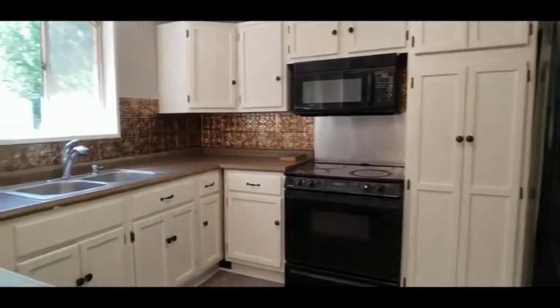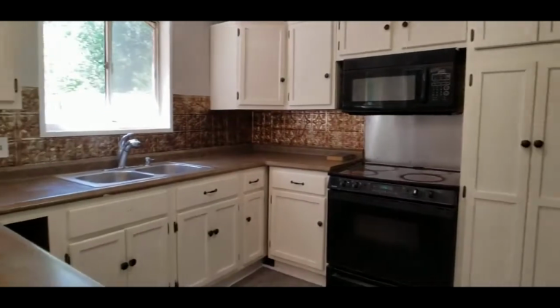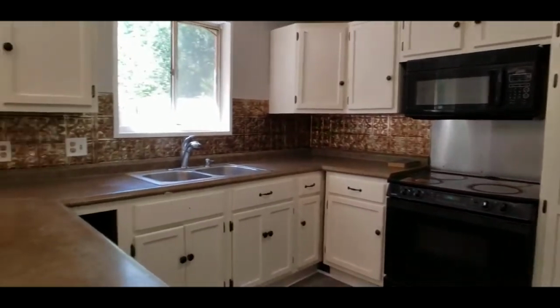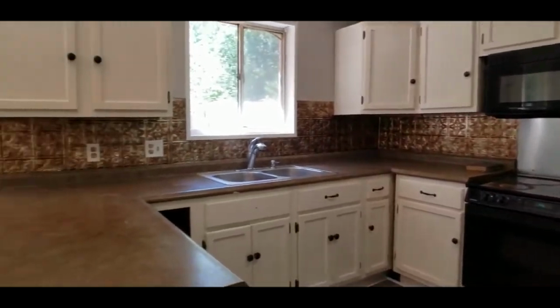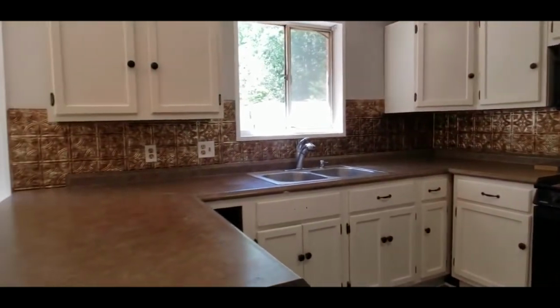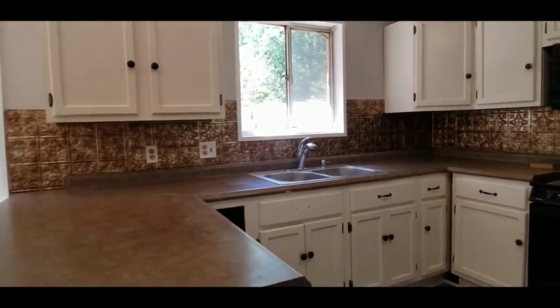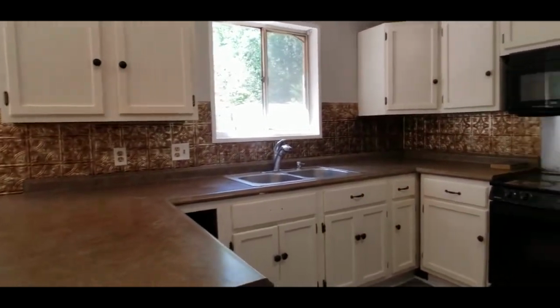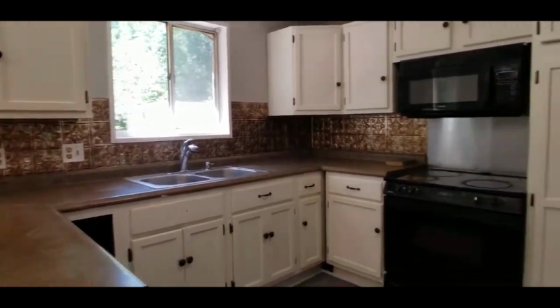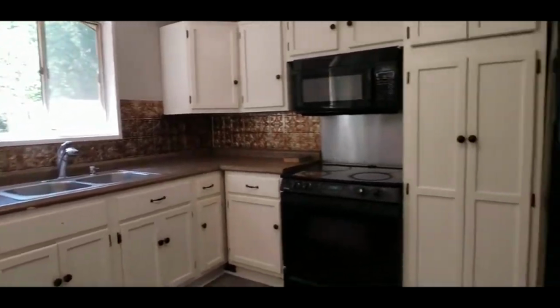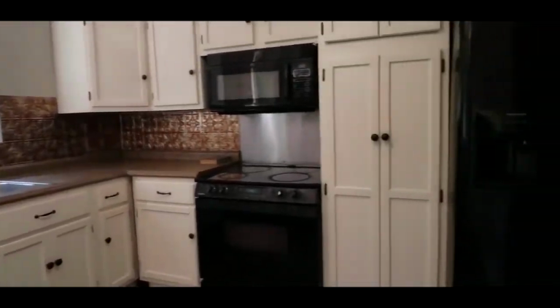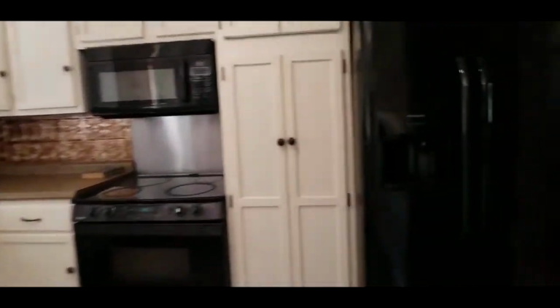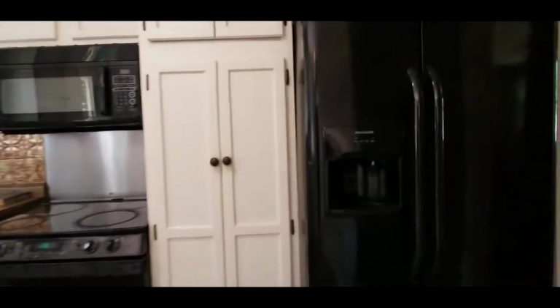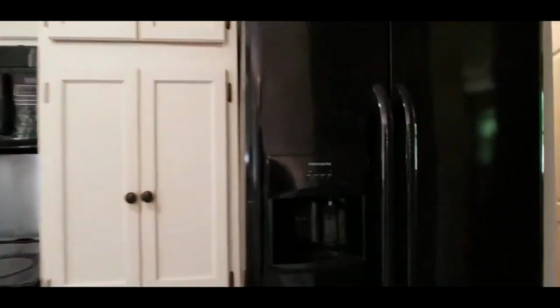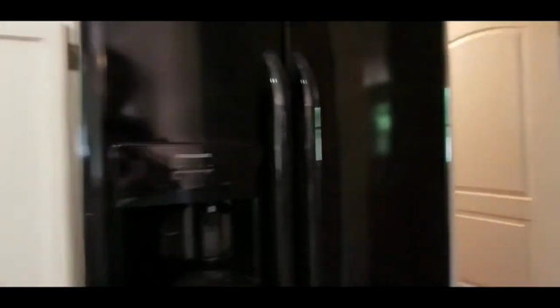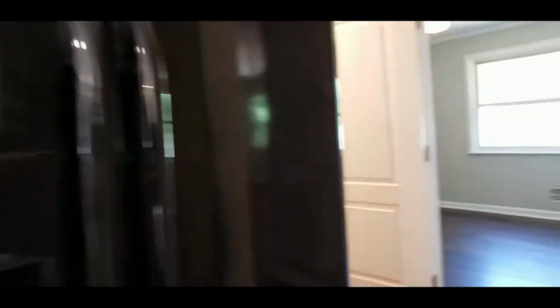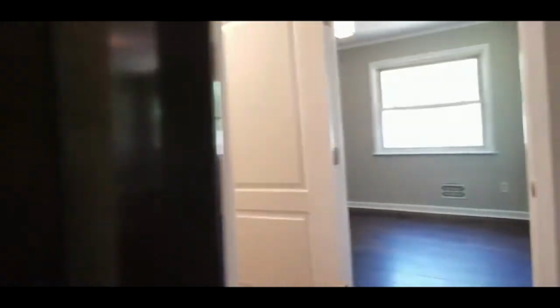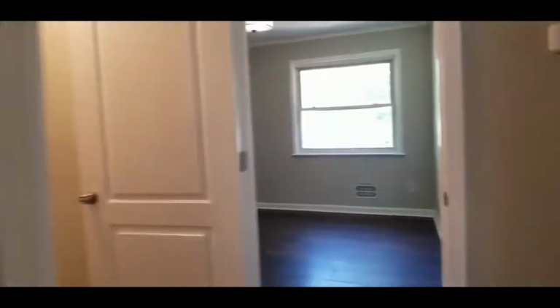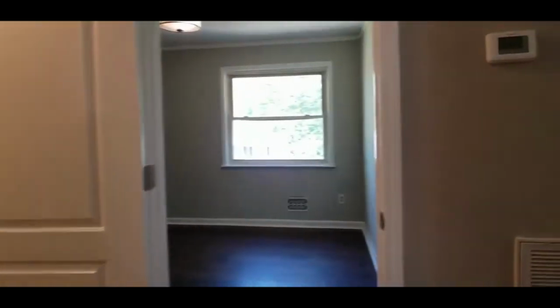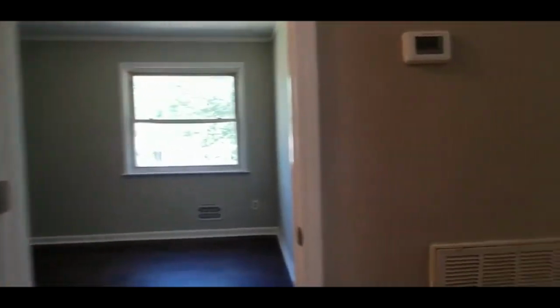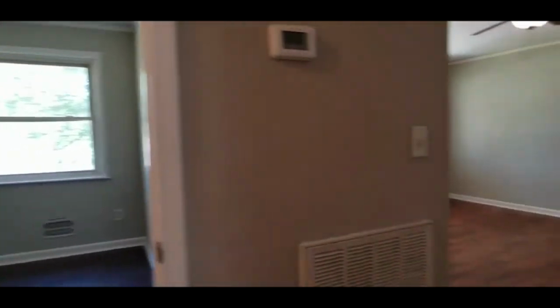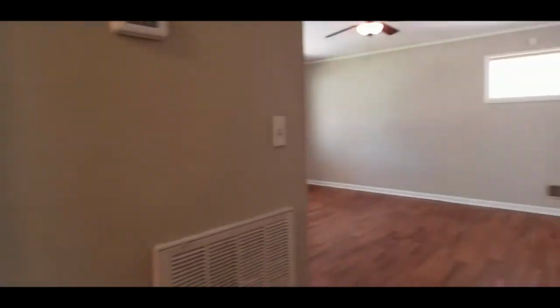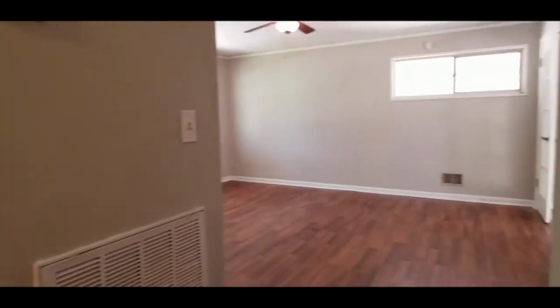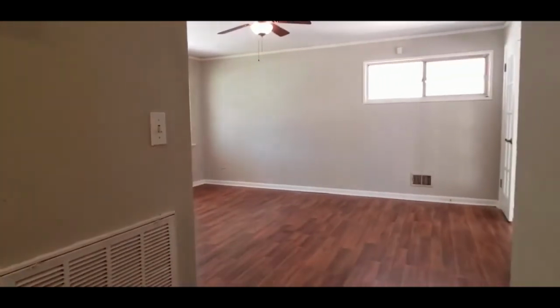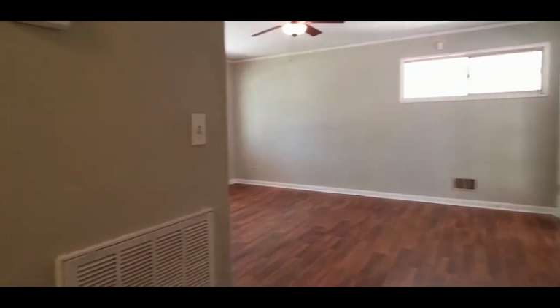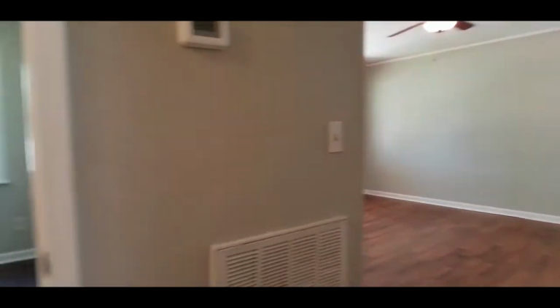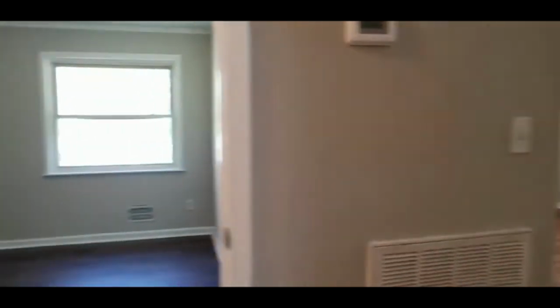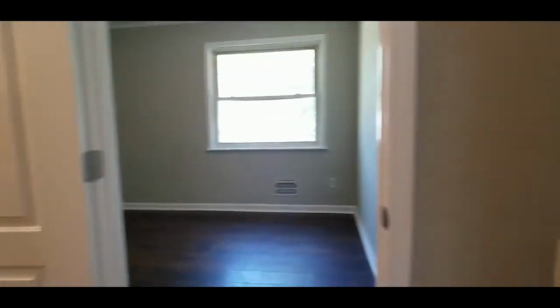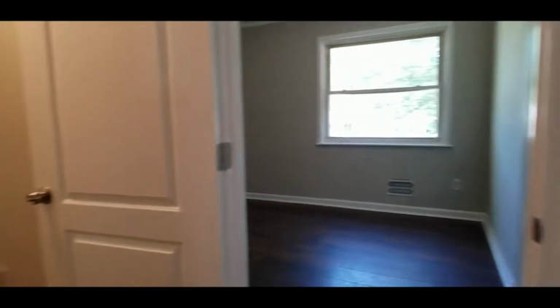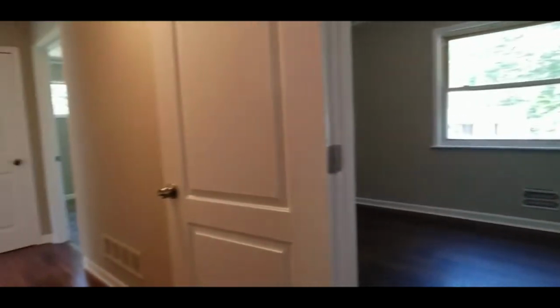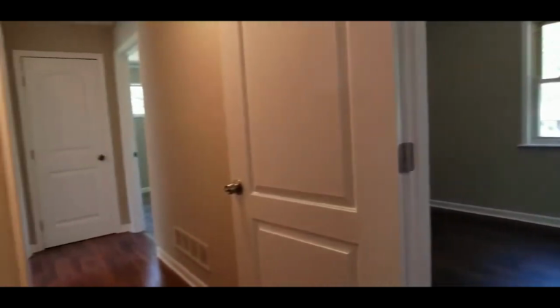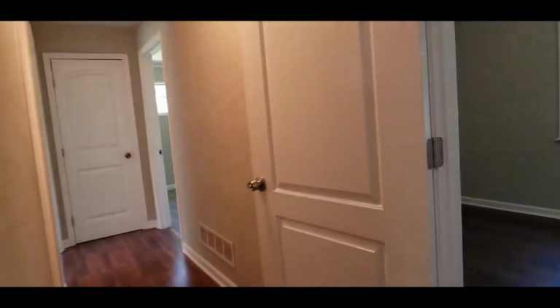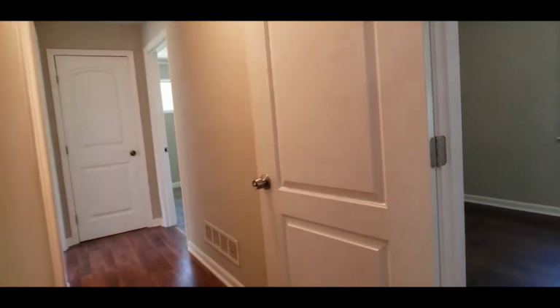Lots of cabinets, plenty of counter space. And we are back into the hallway. So here is your living room and your hallway.